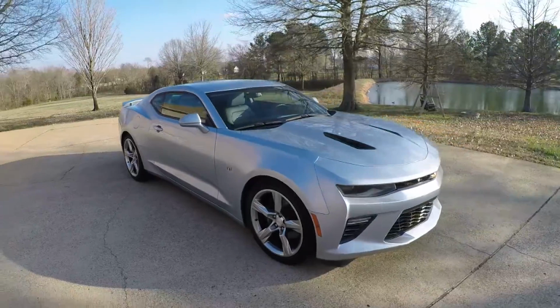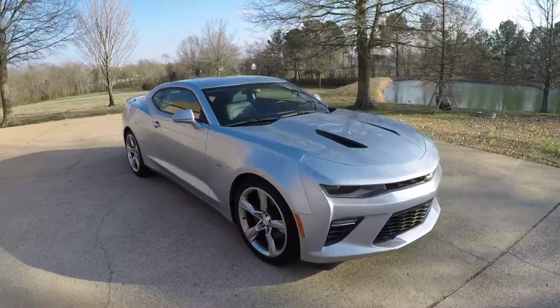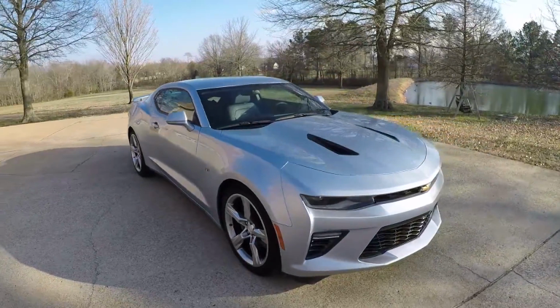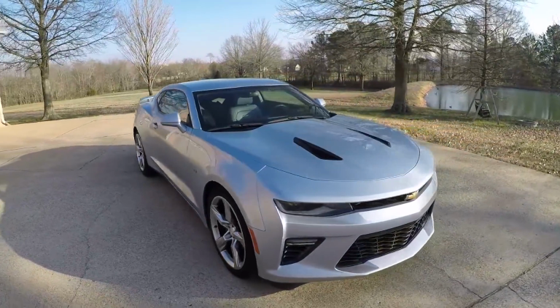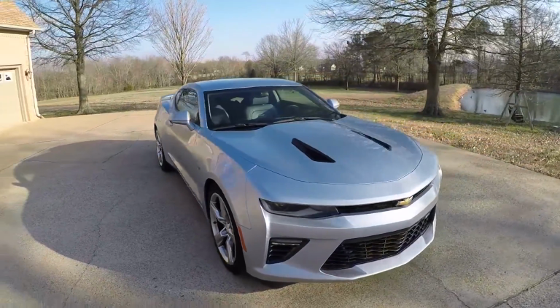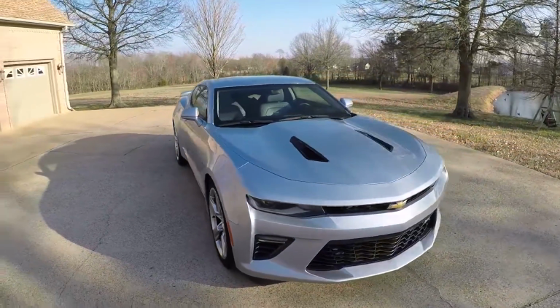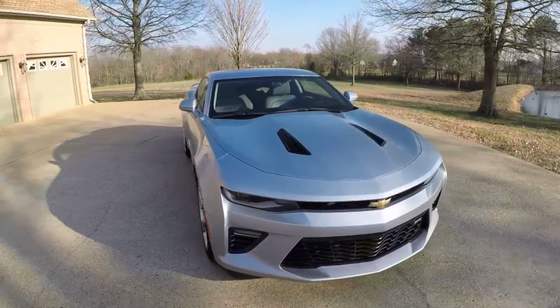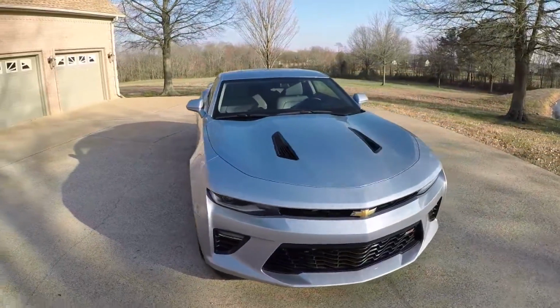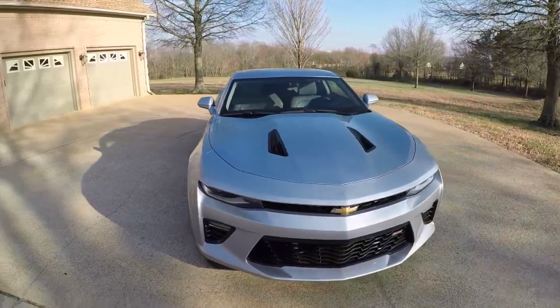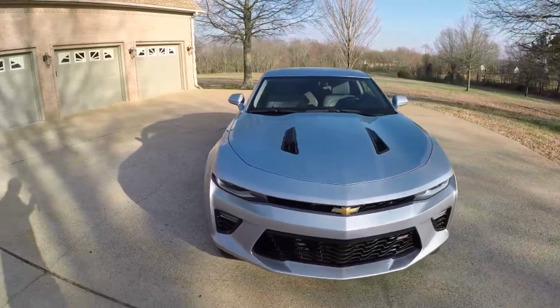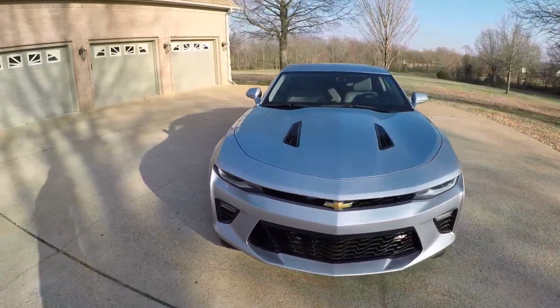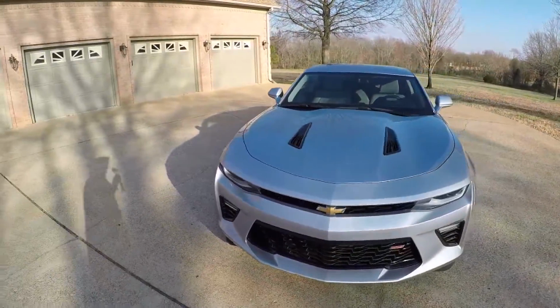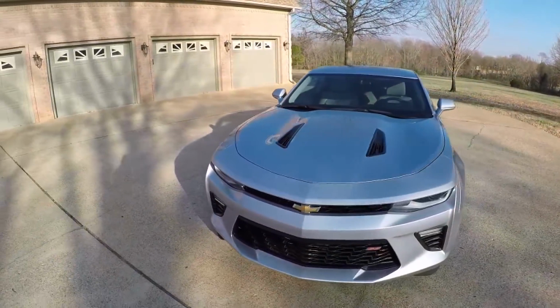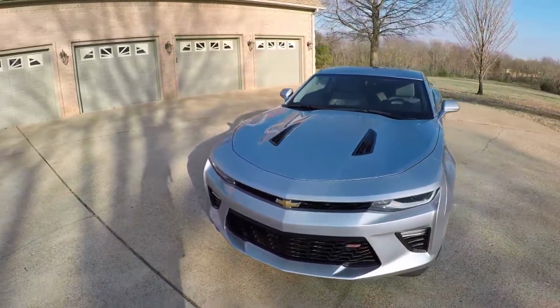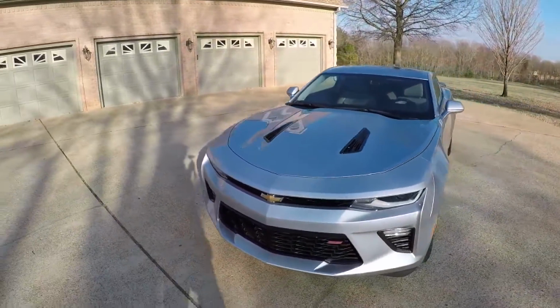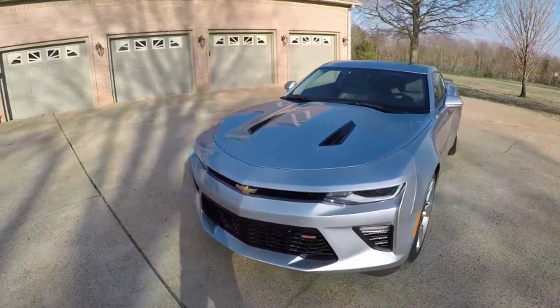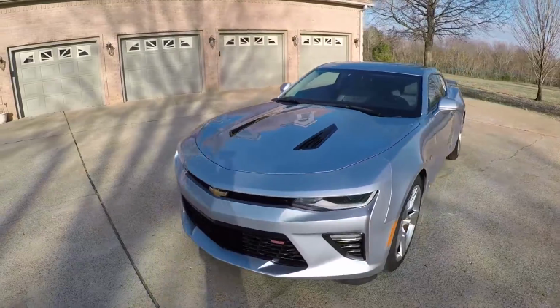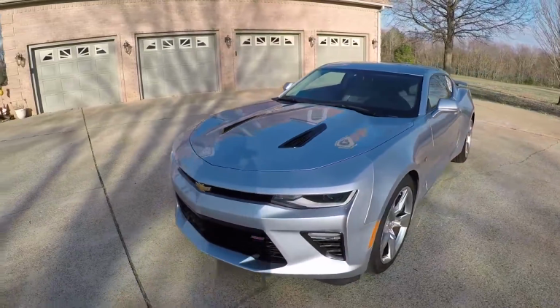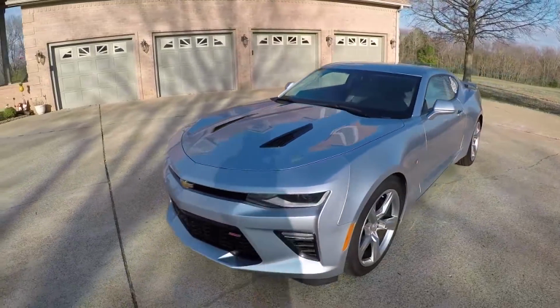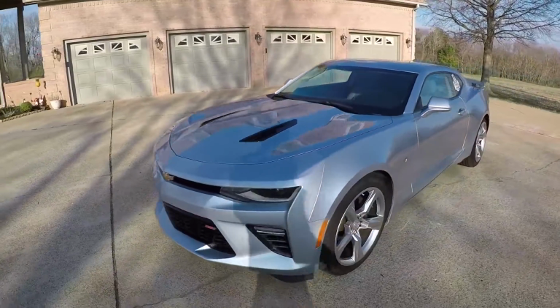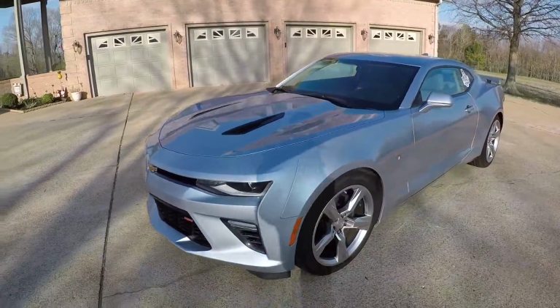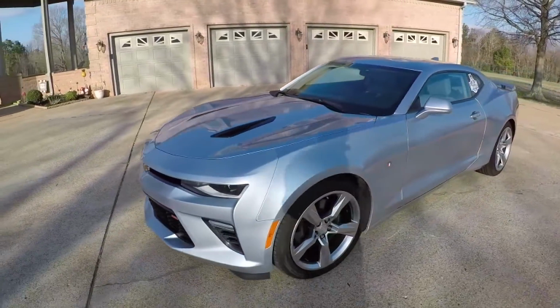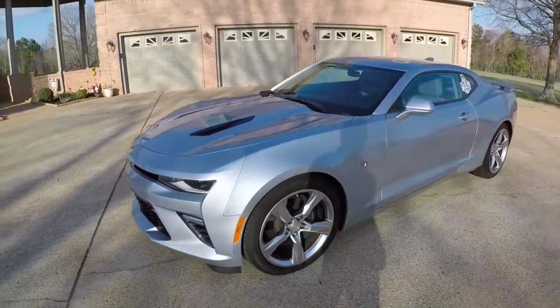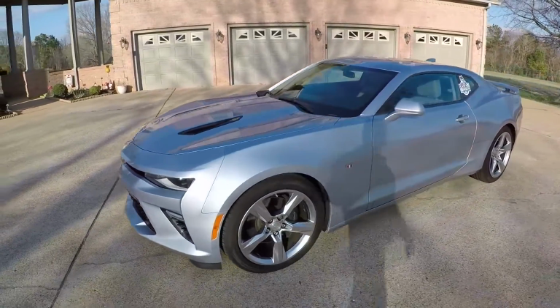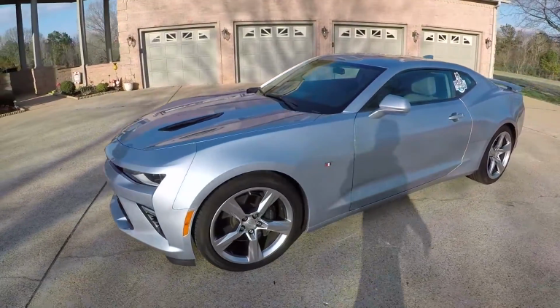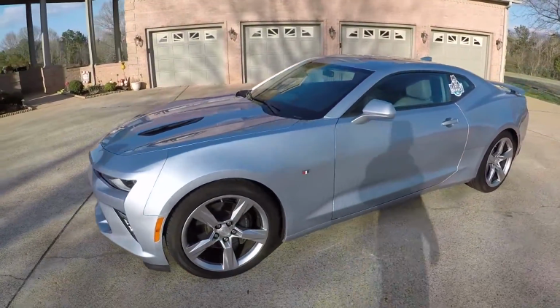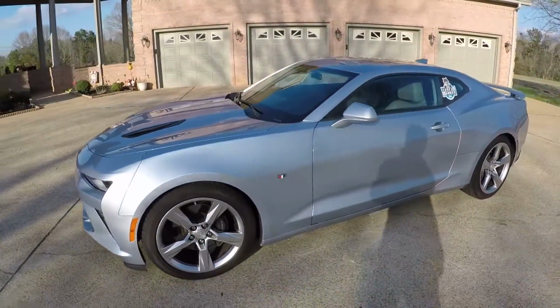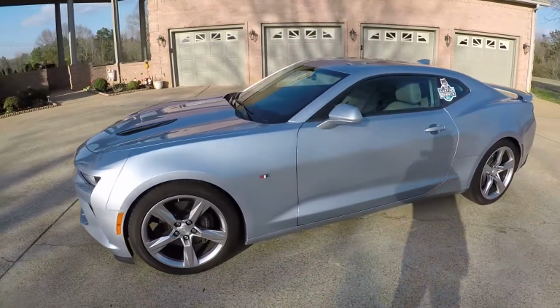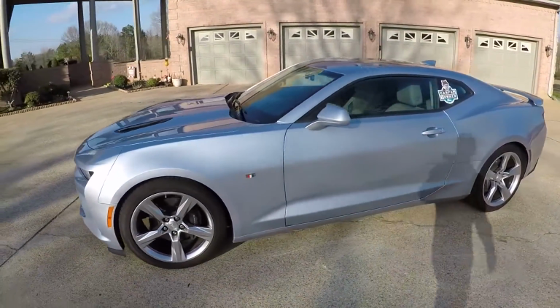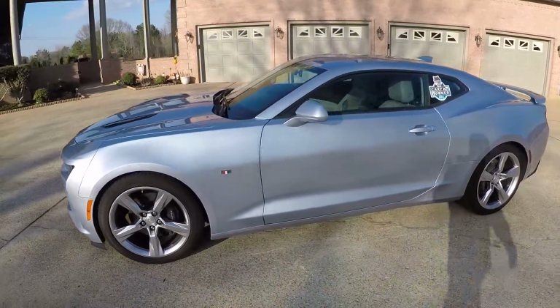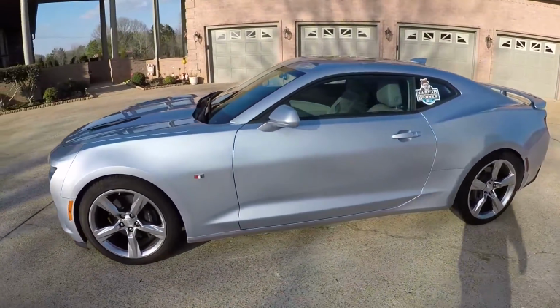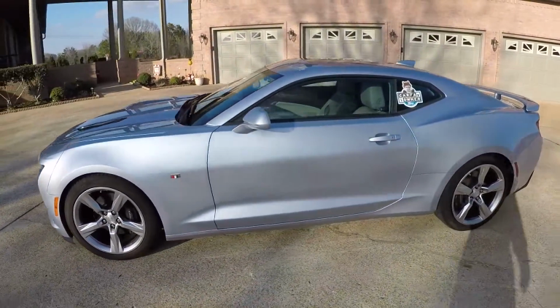Welcome to Sunset Motors, my name is Frank Gerard. We are located in West Tennessee. We've got a beautiful 2017 Chevrolet Camaro 2SS.